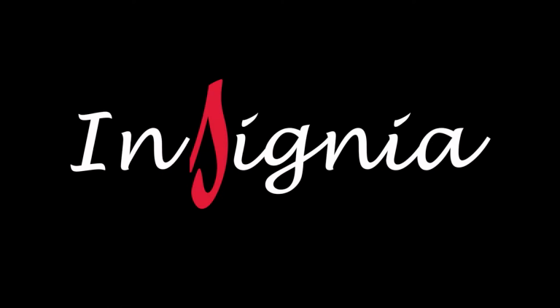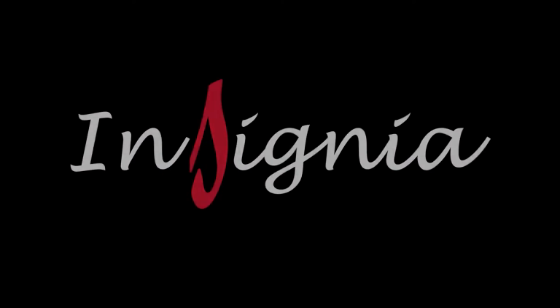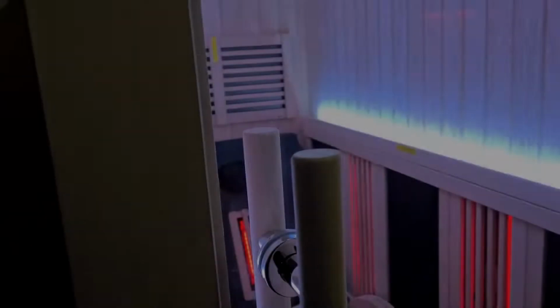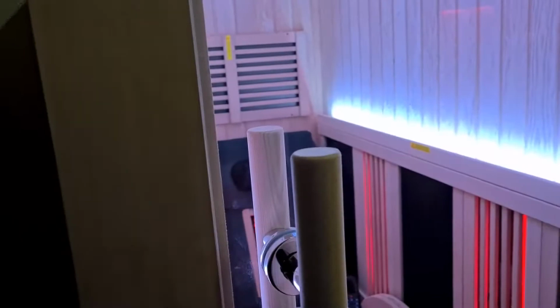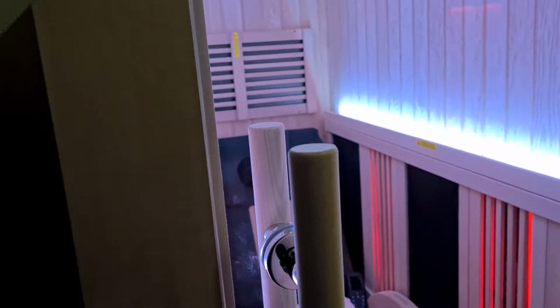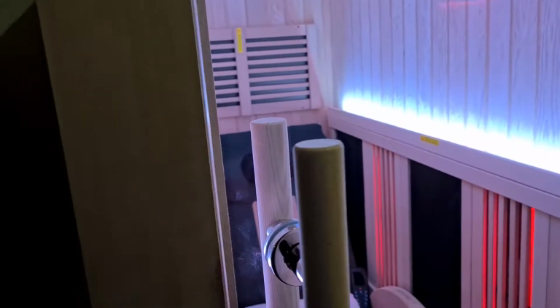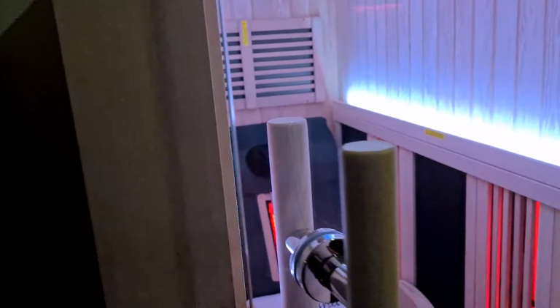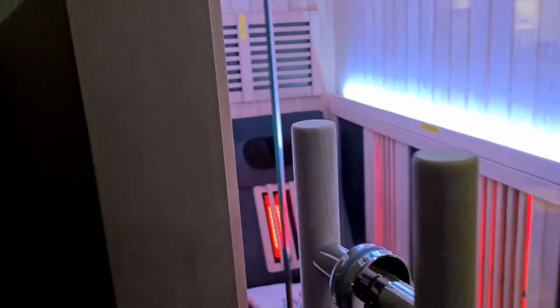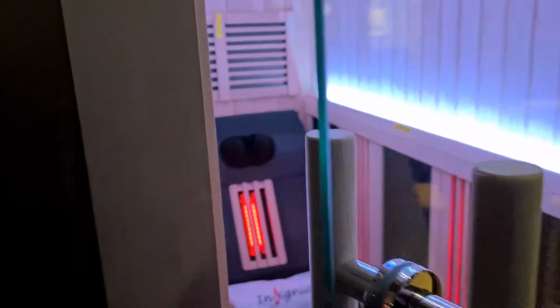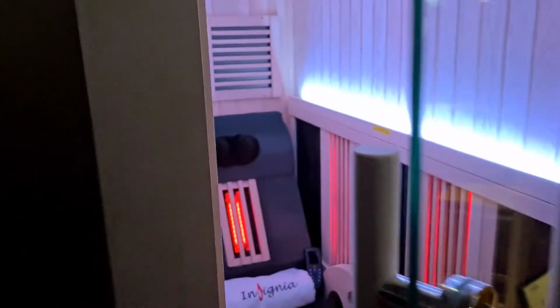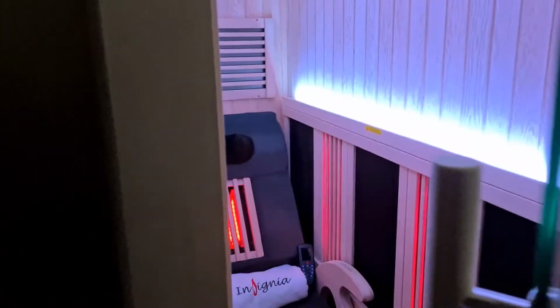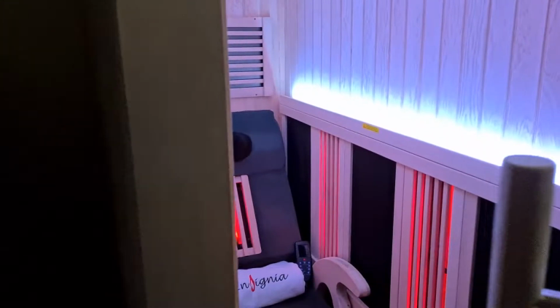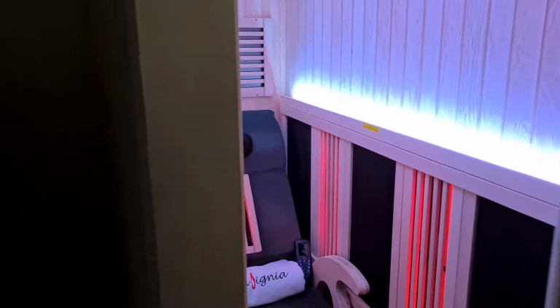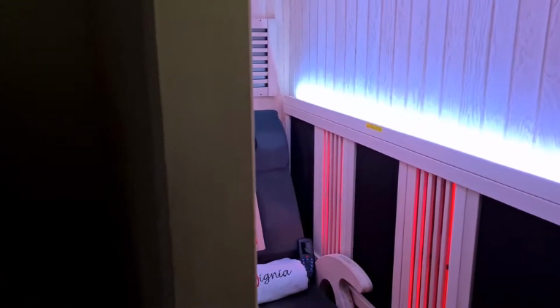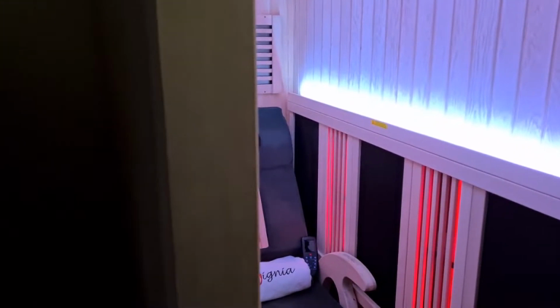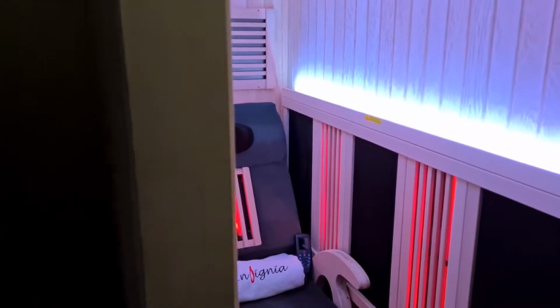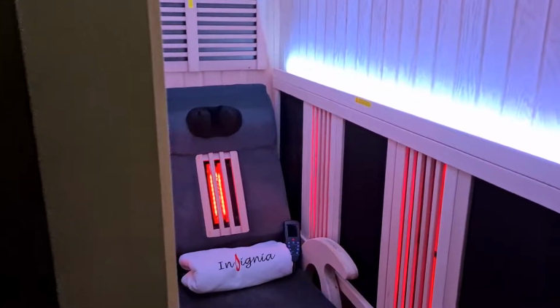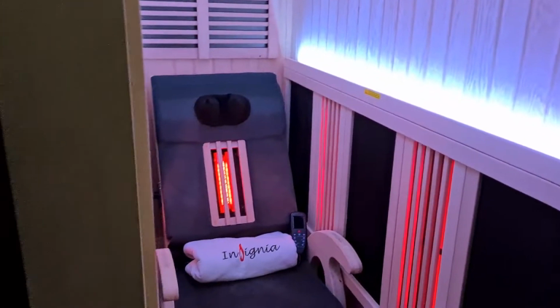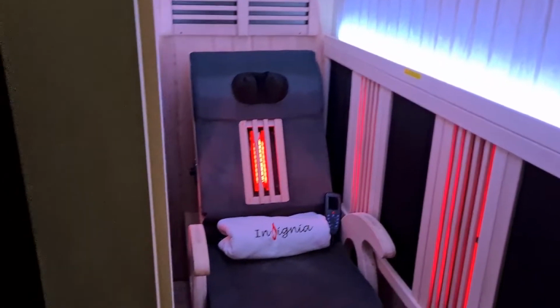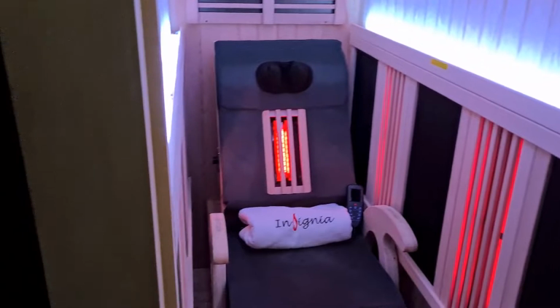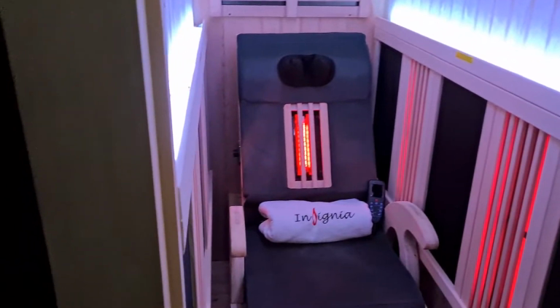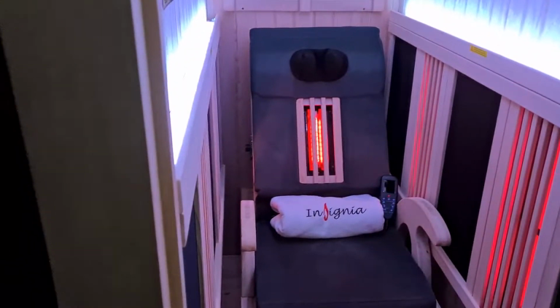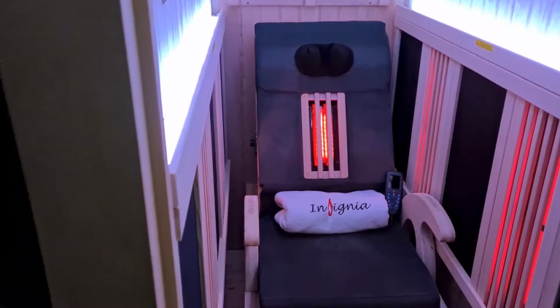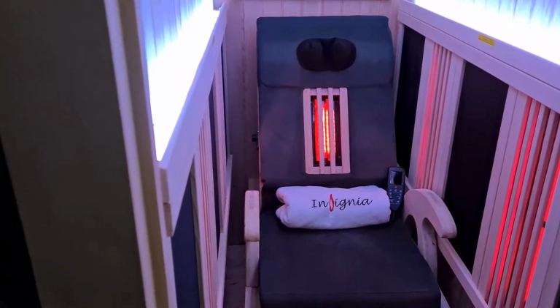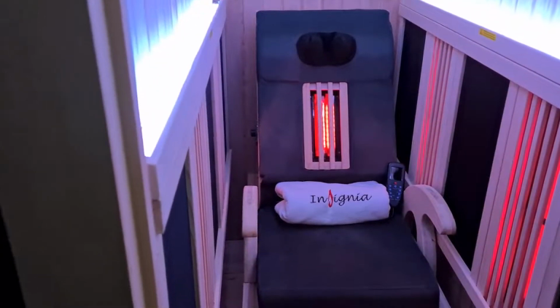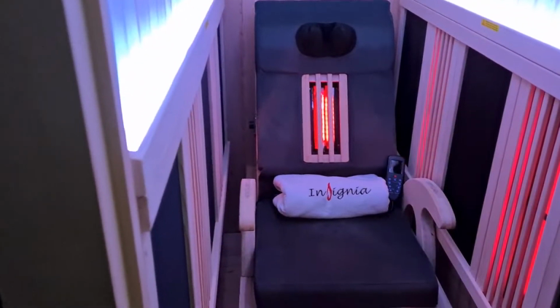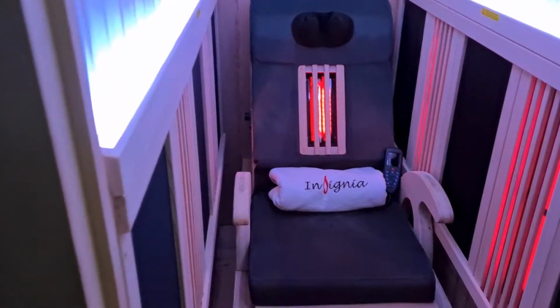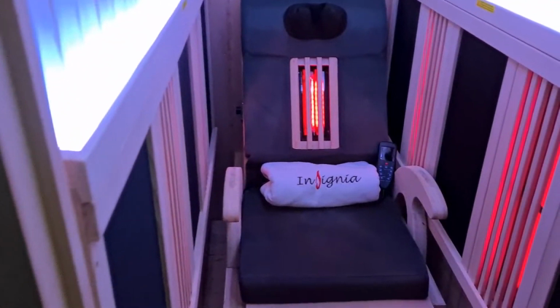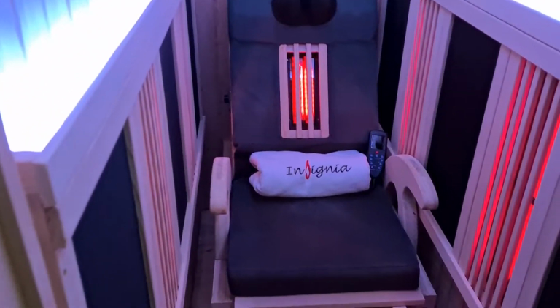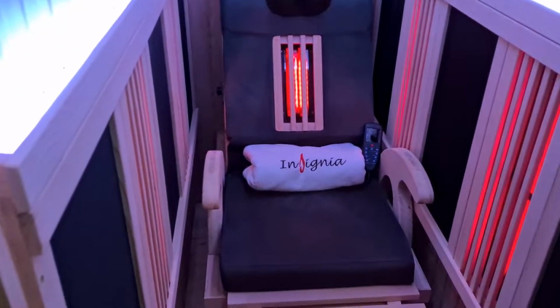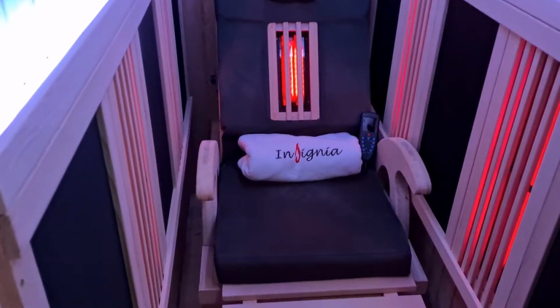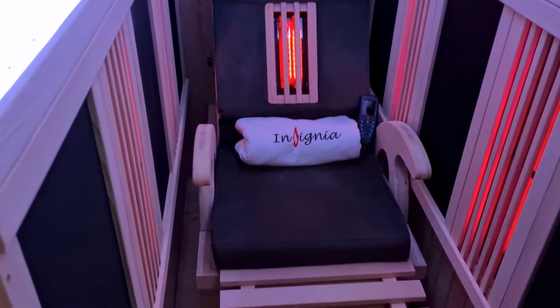If you were looking for your very own private retreat, this stunning Insignia sauna is the ultimate in fully indulgent relaxation.